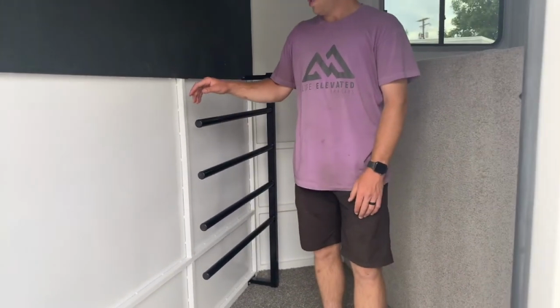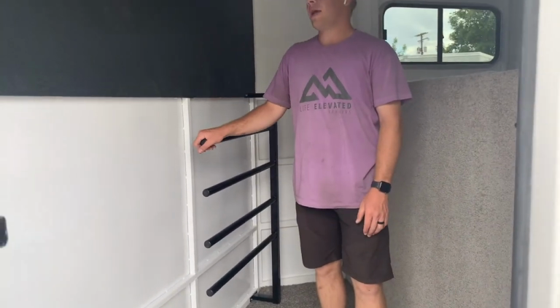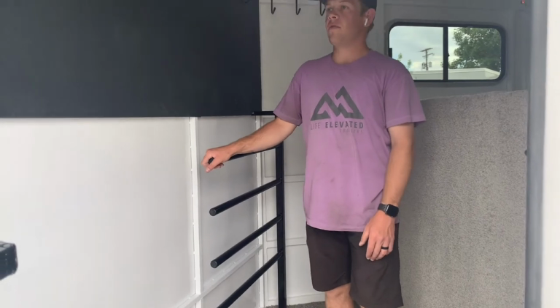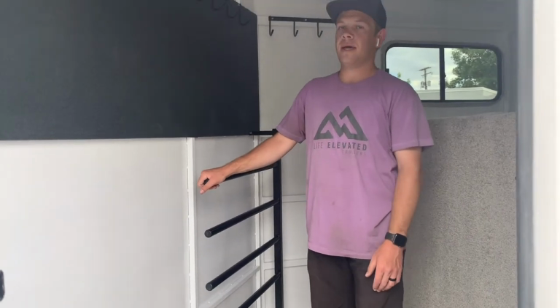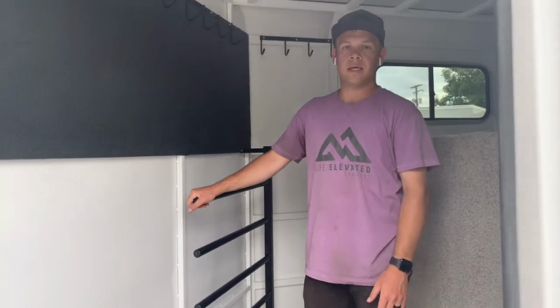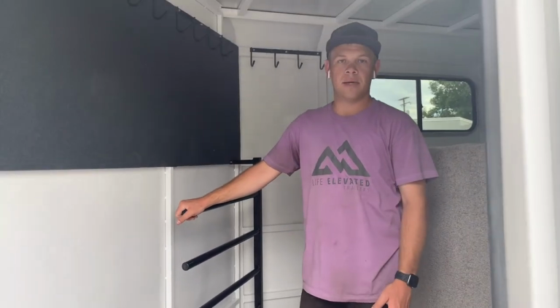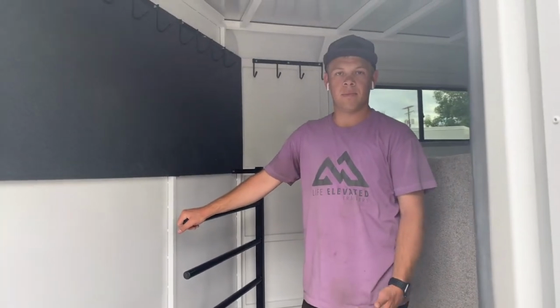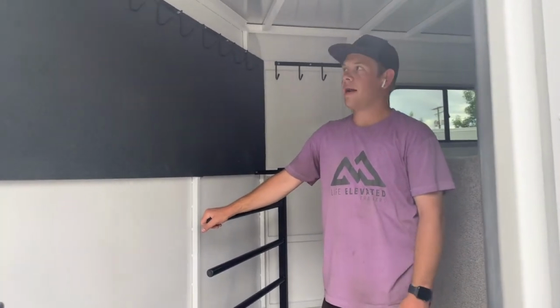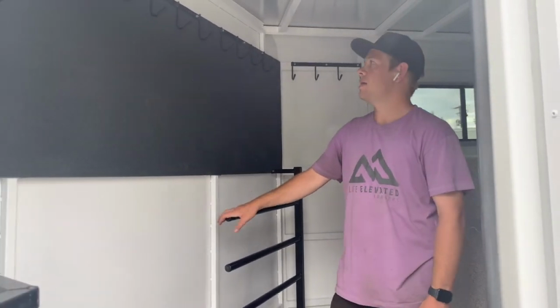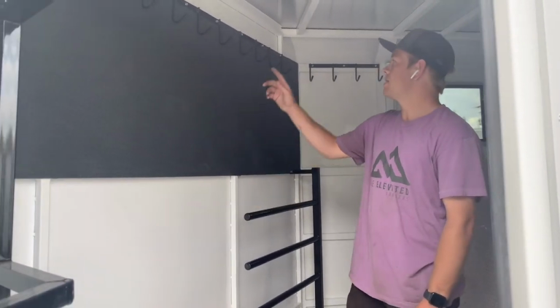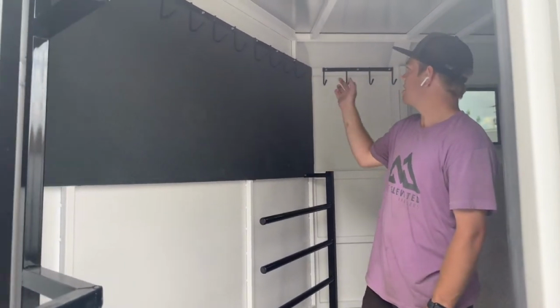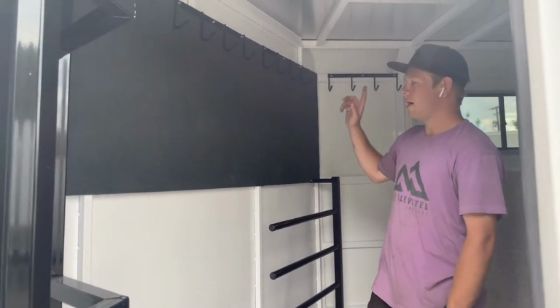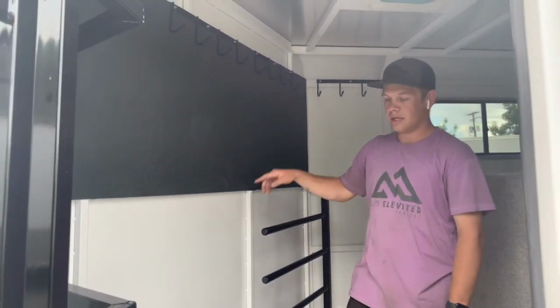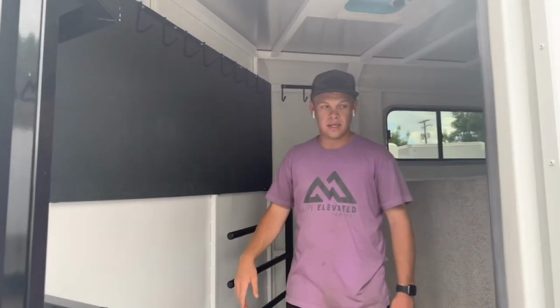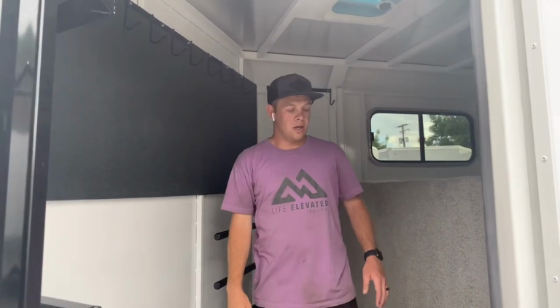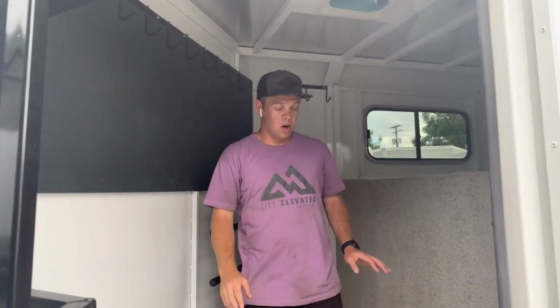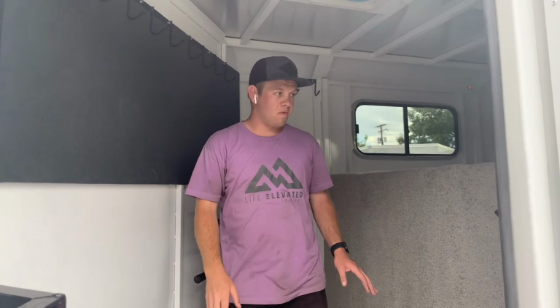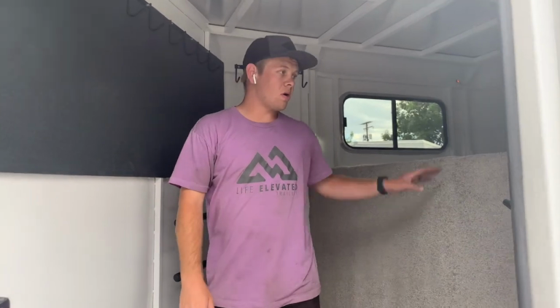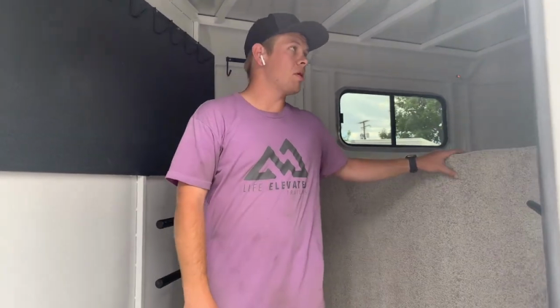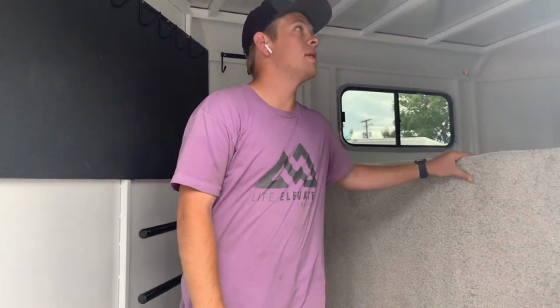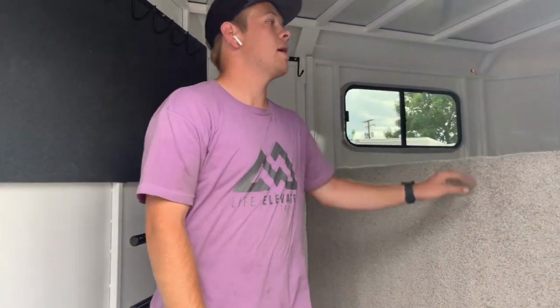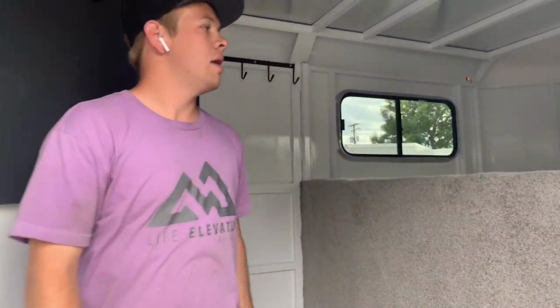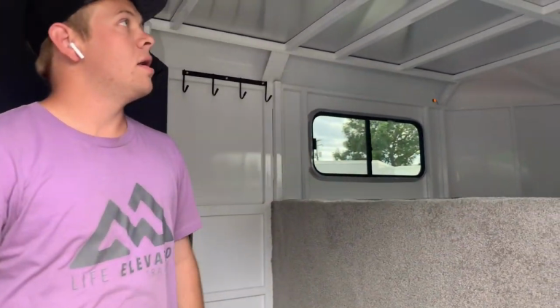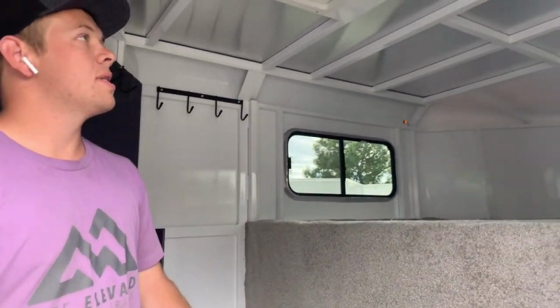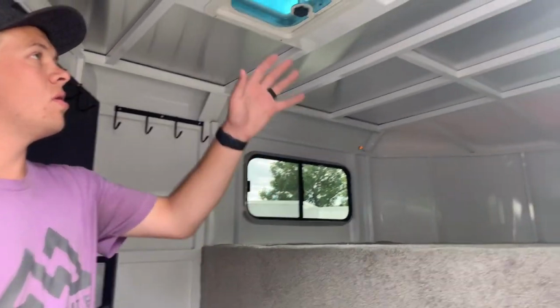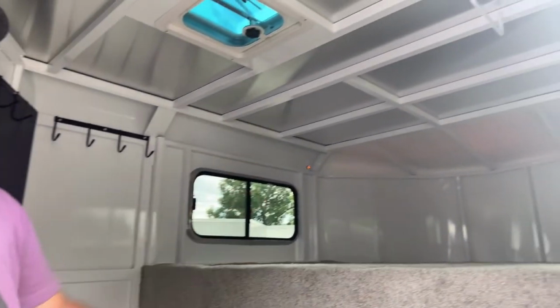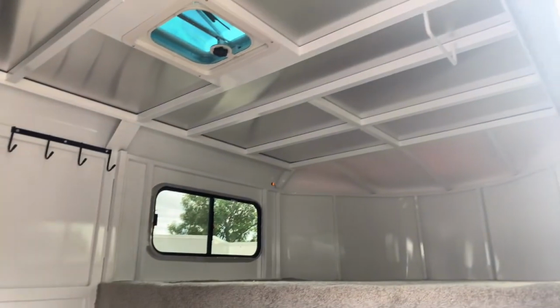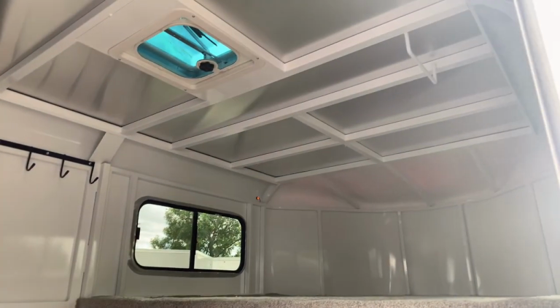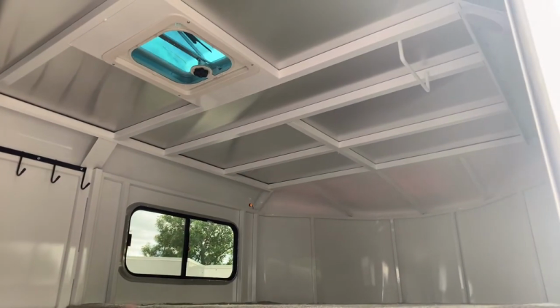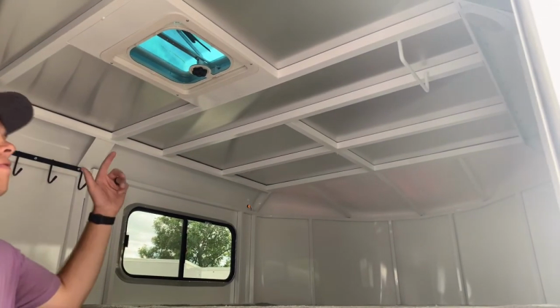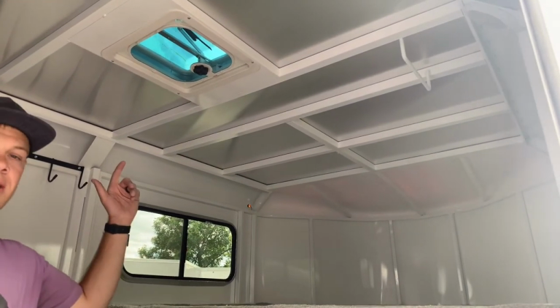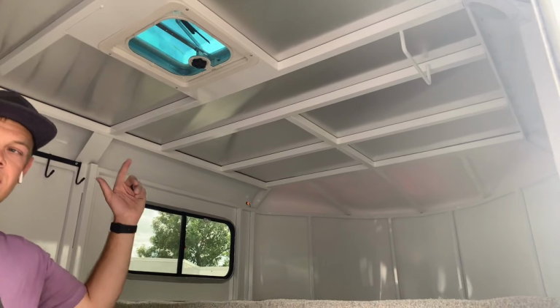In here you also get a four-place blanket rack, 16 bridle hooks, carpeted floor, carpeted gooseneck, a clothes rod, and we put a roof vent in these as well.